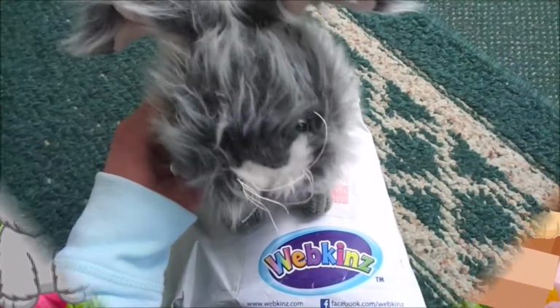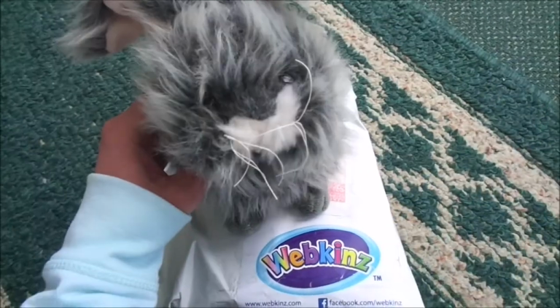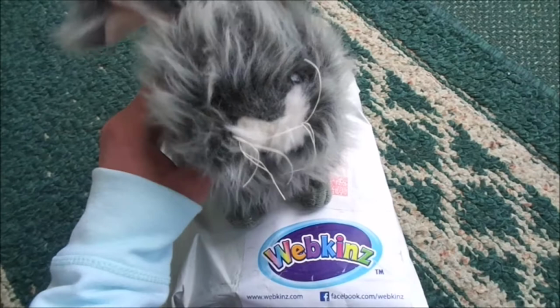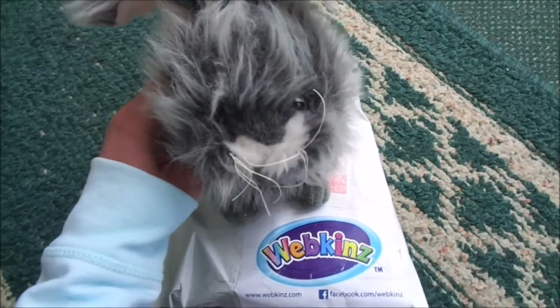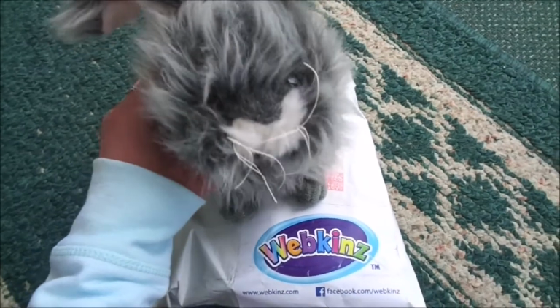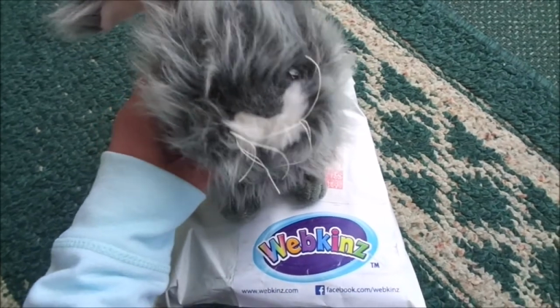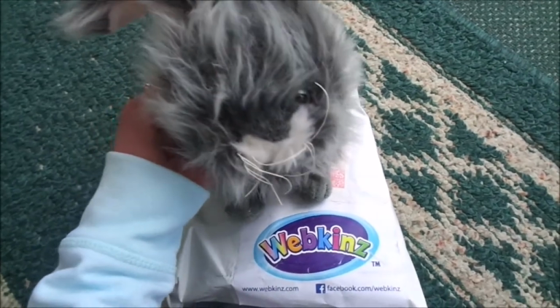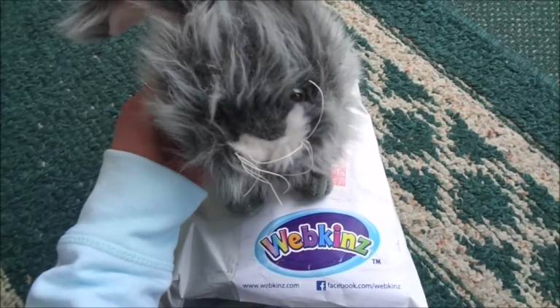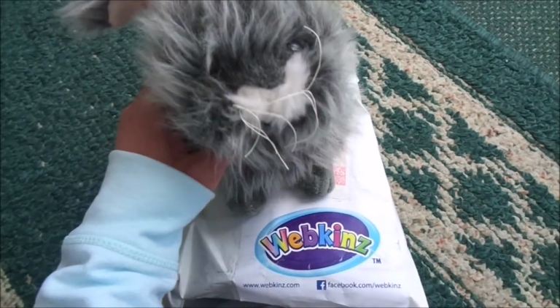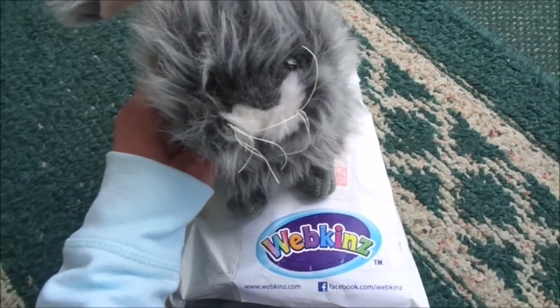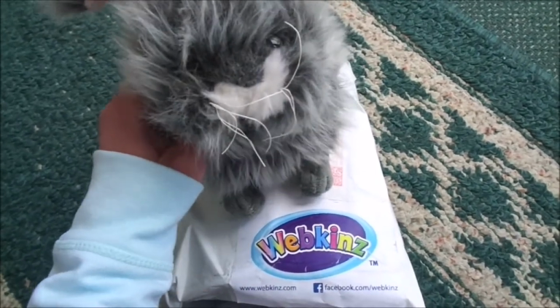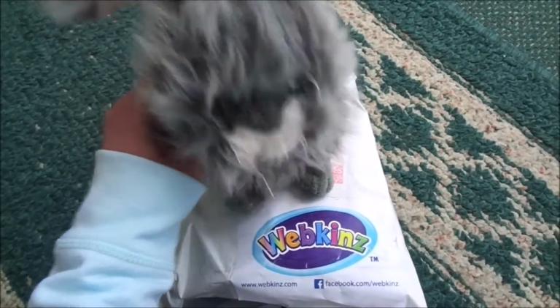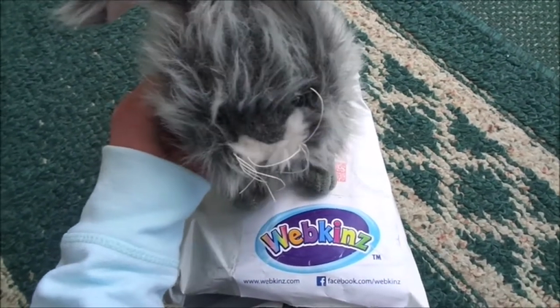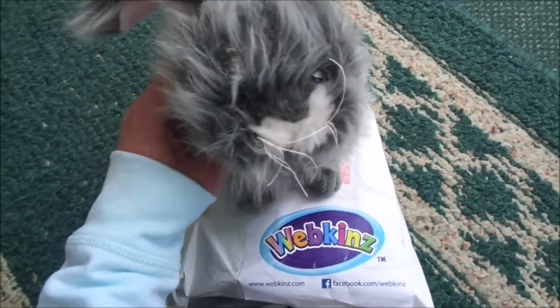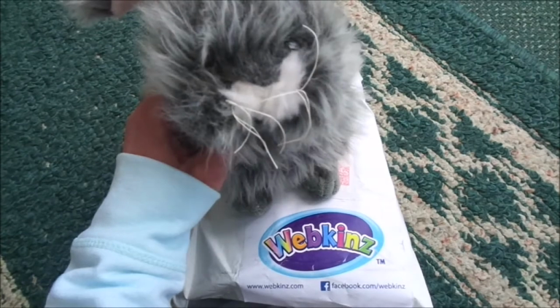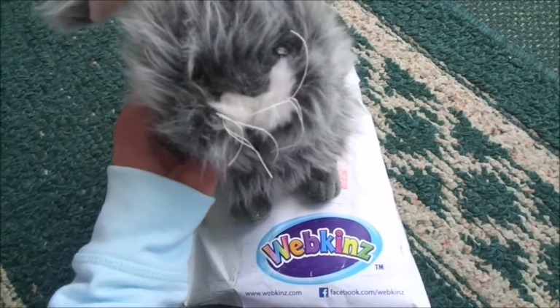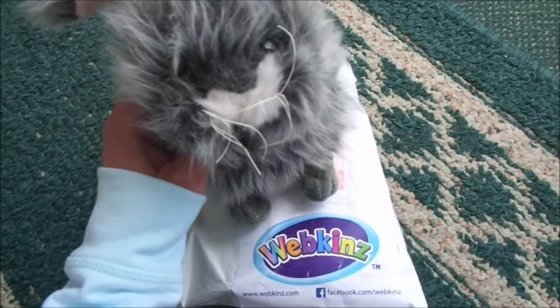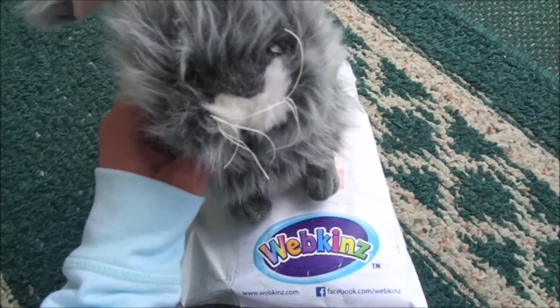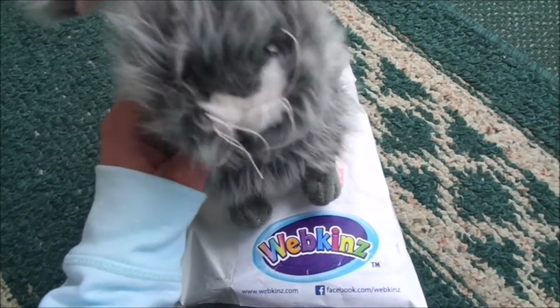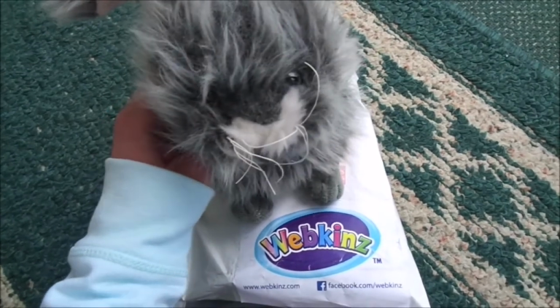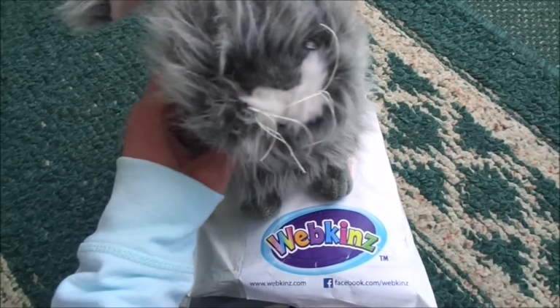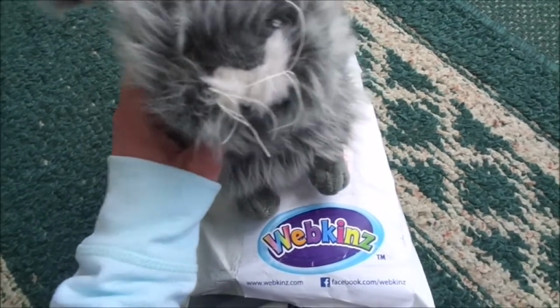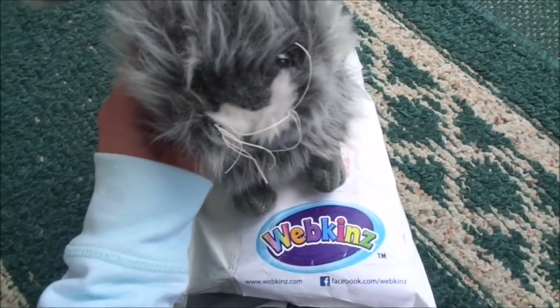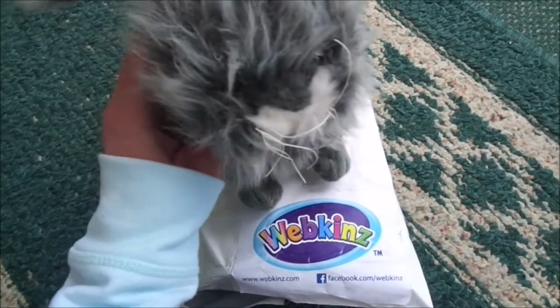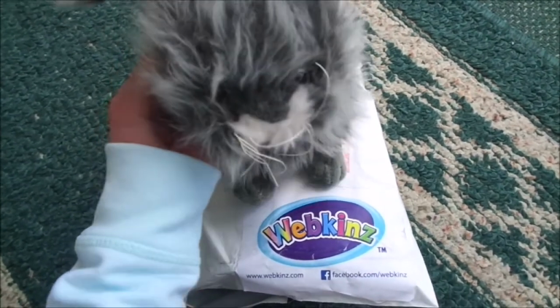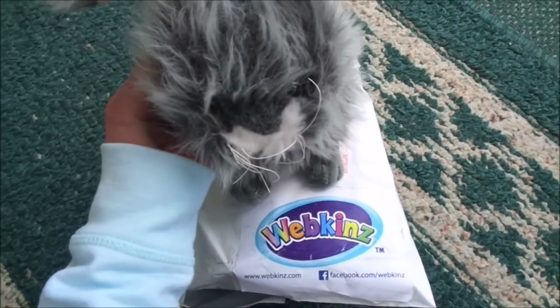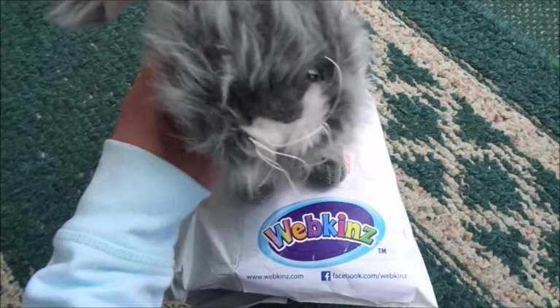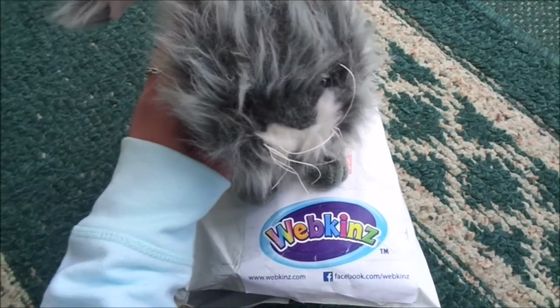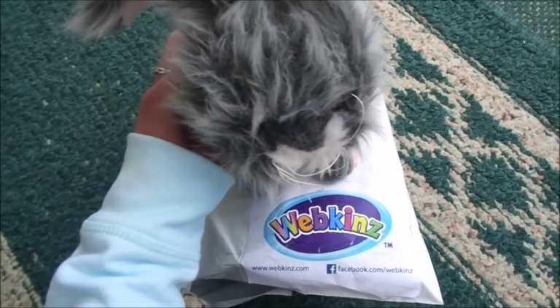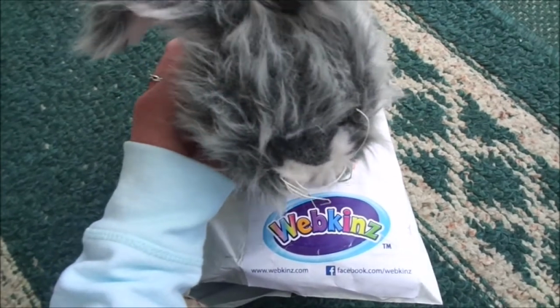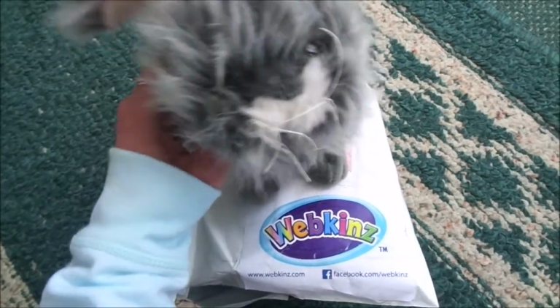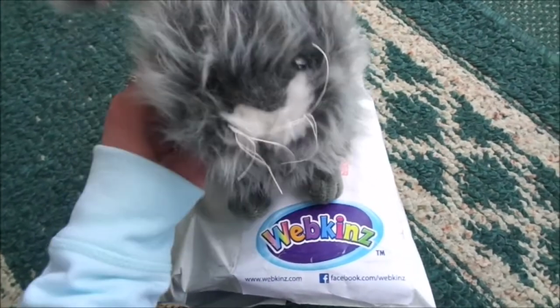Hey everyone! Lovely Kittykins here with Macy the Angora Rabbit, and I have a package with me here today. I ordered a new Webkinz and it came and I'm super excited to open it, so let's hop to it.